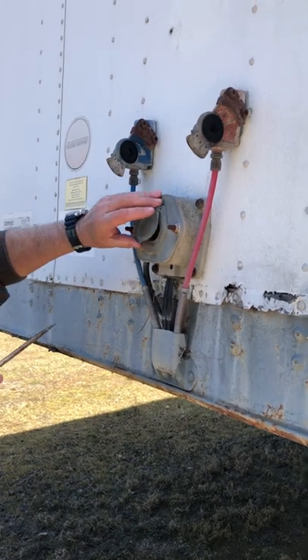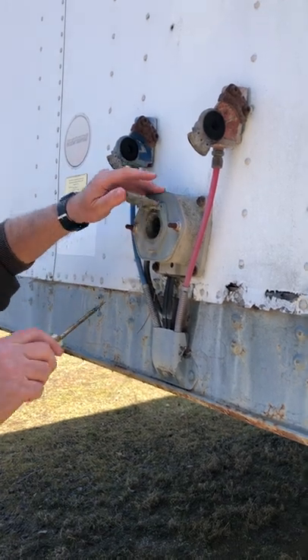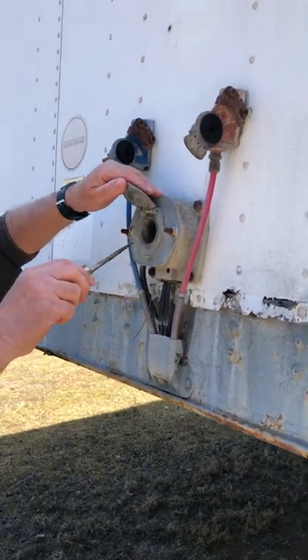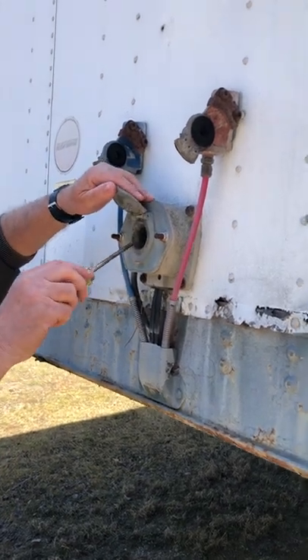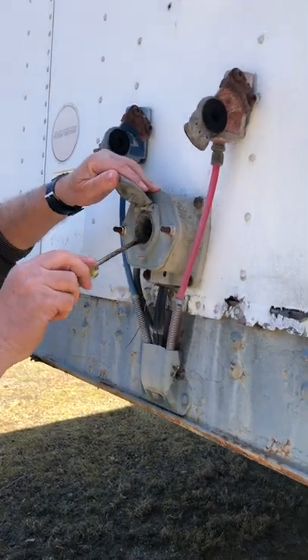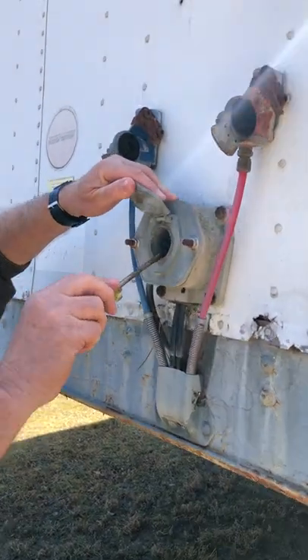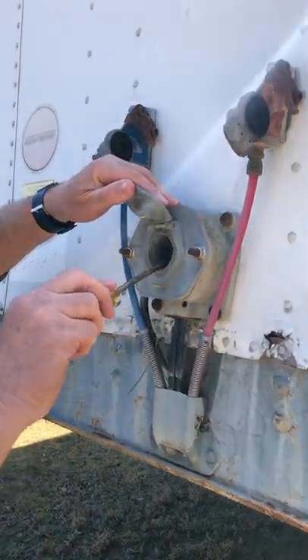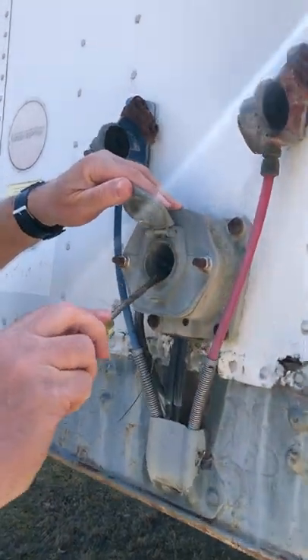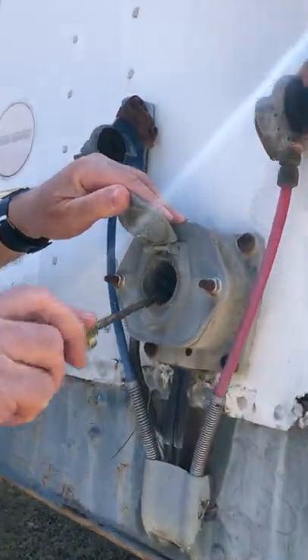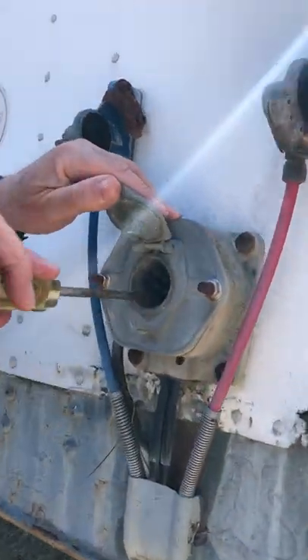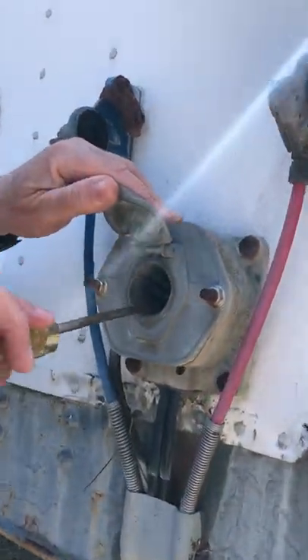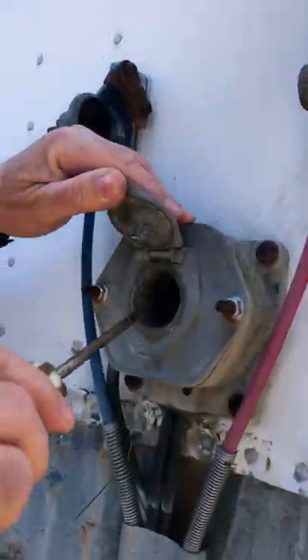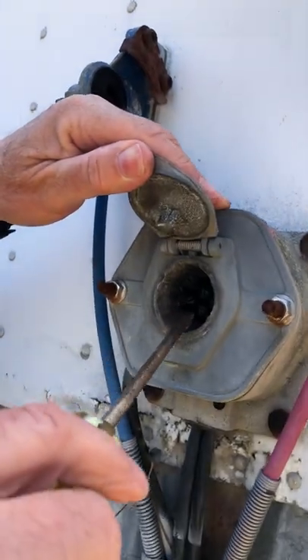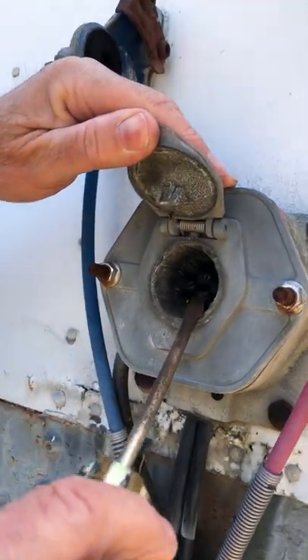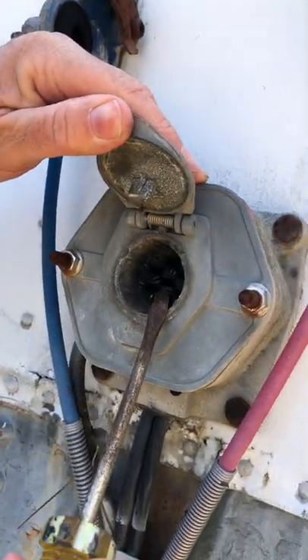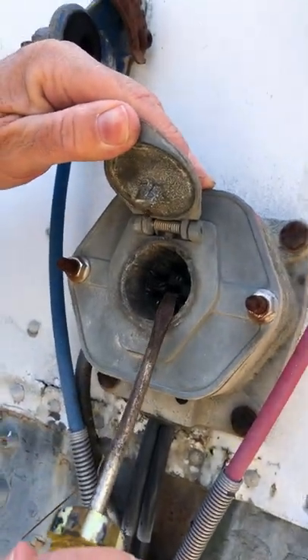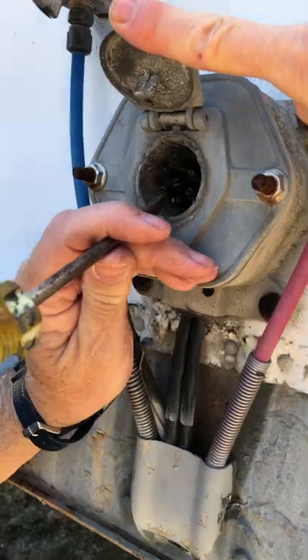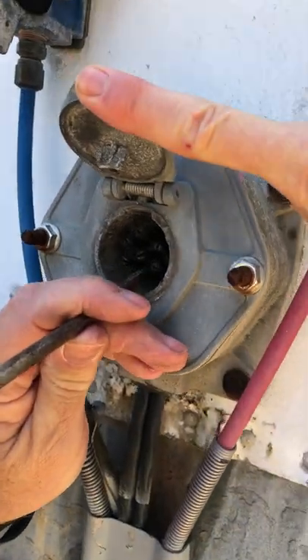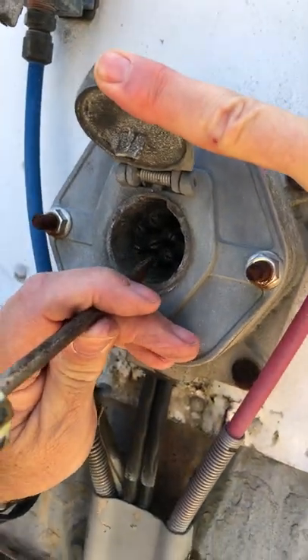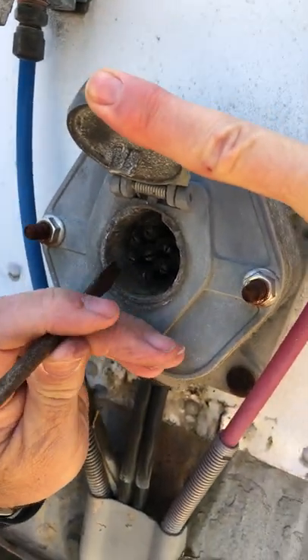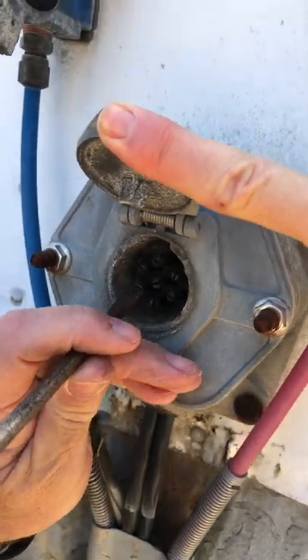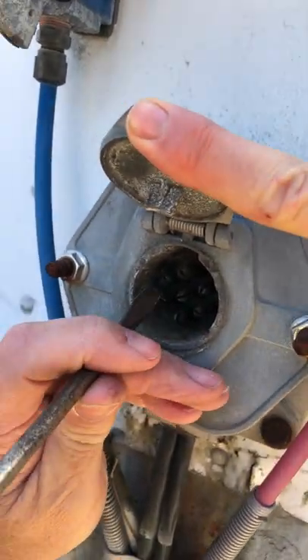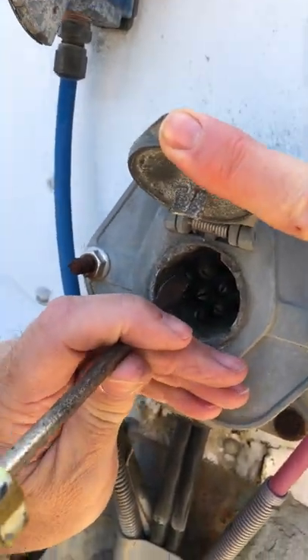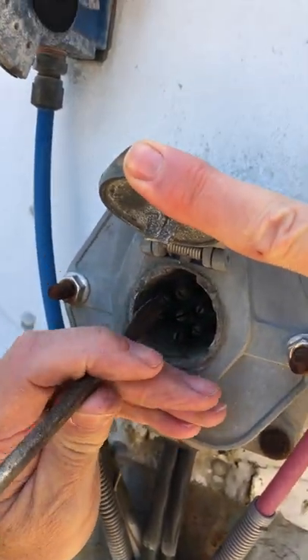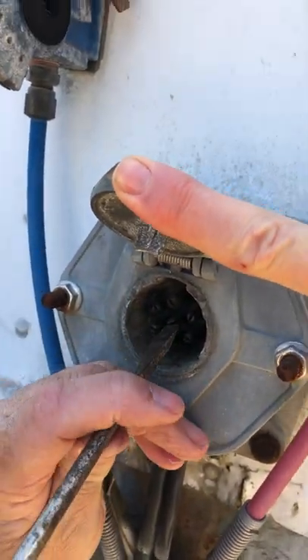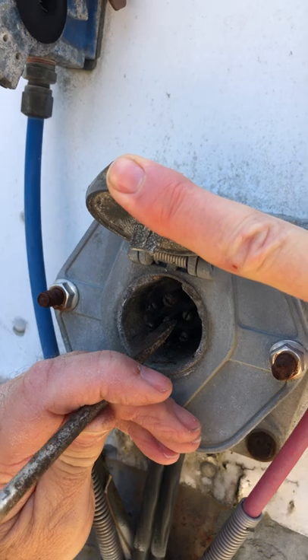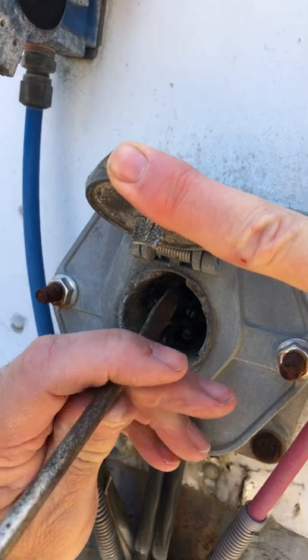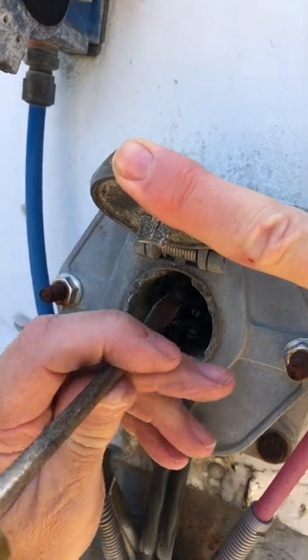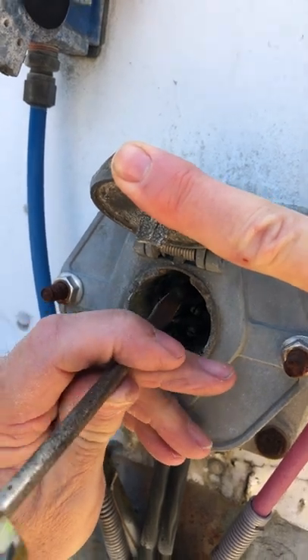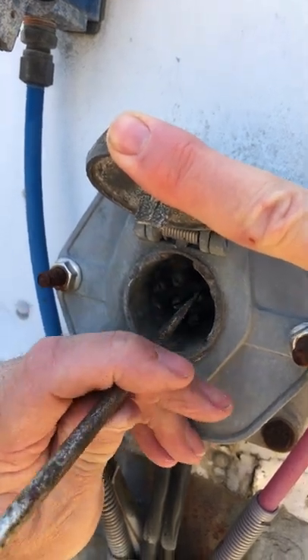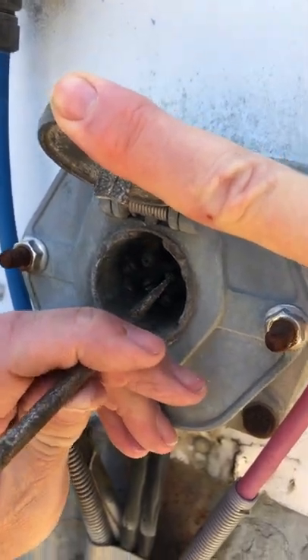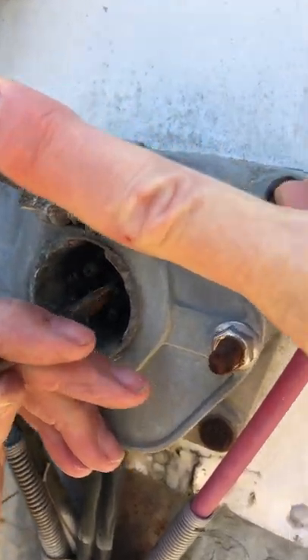New drivers often have to use multiple trailers and are switching trailers every day. When you plug in your tractor light cord to the trailer and don't get any trailer lights, try this simple trick first.